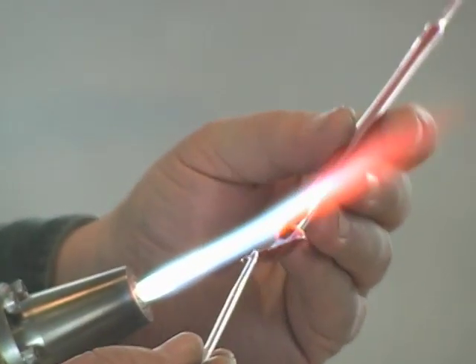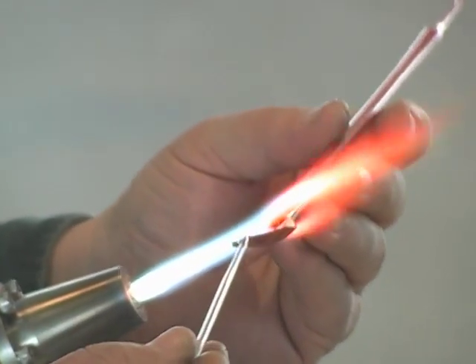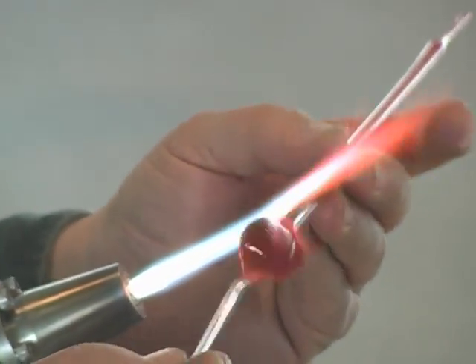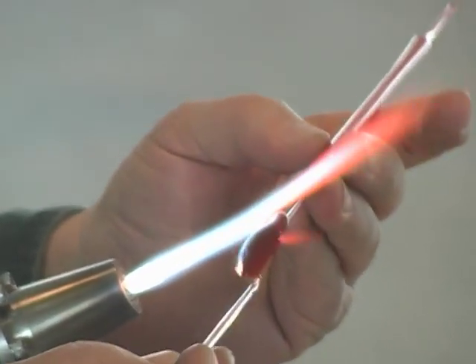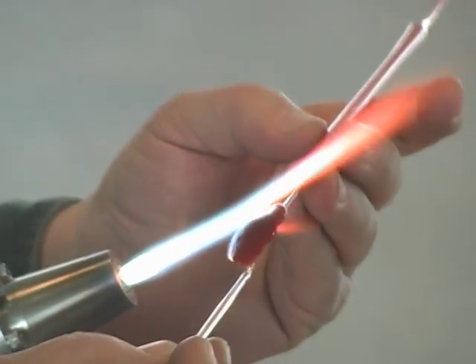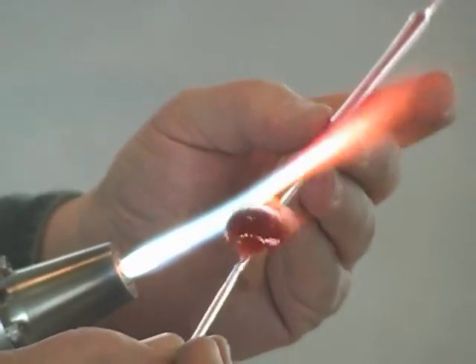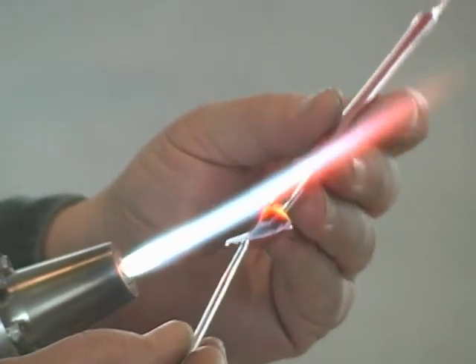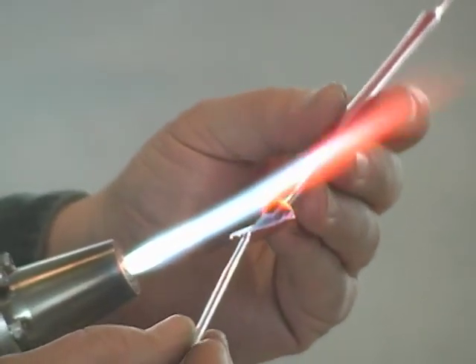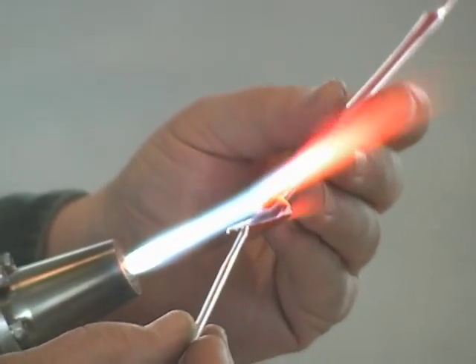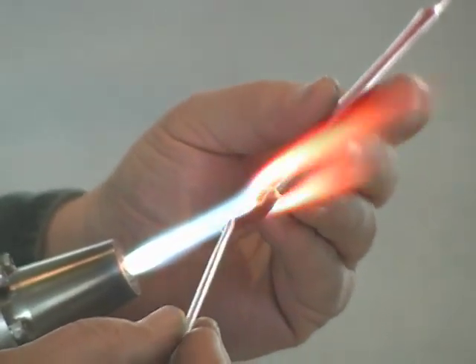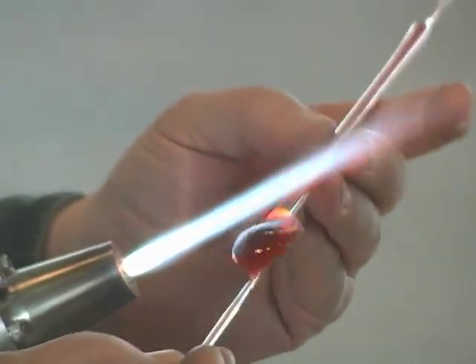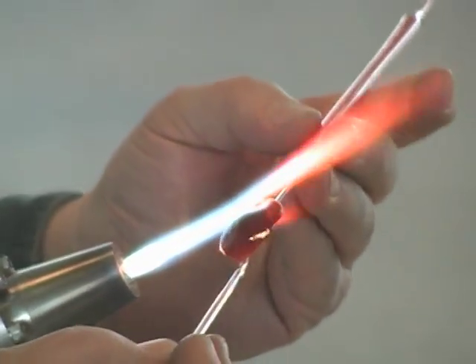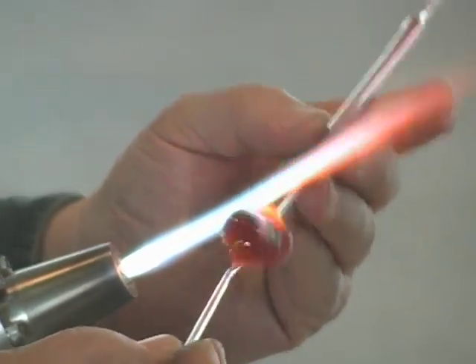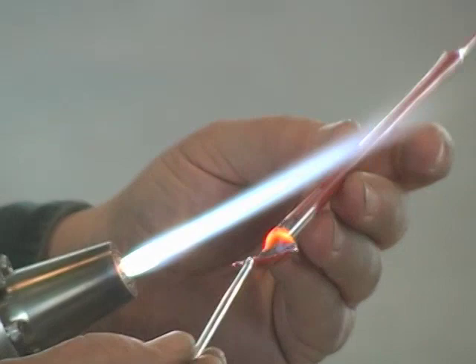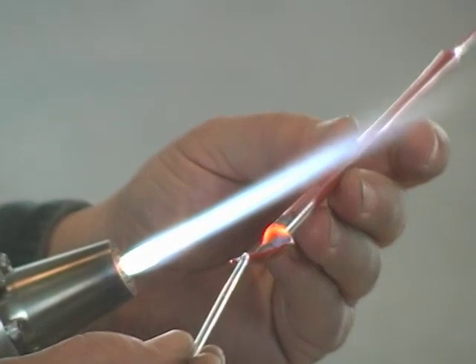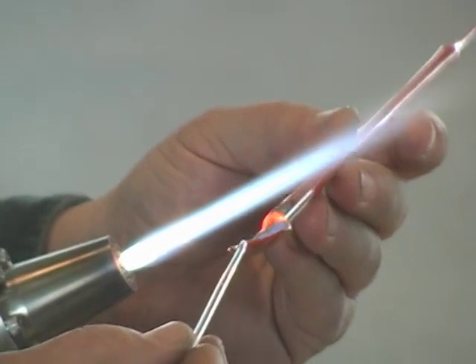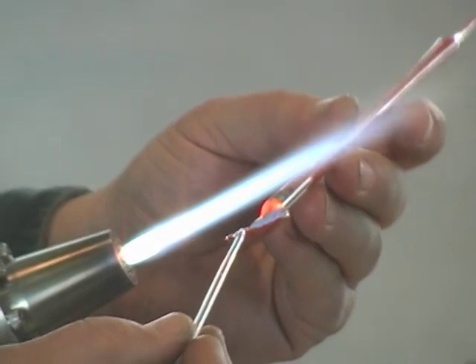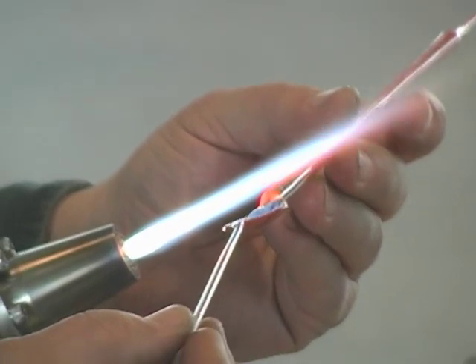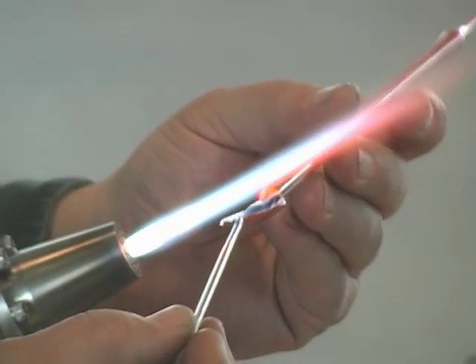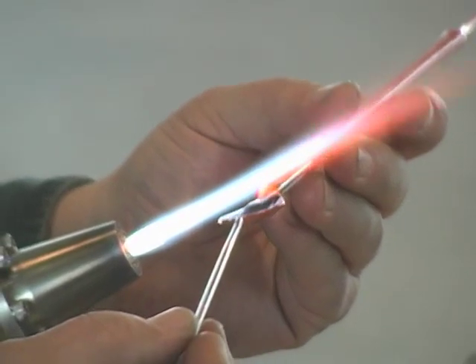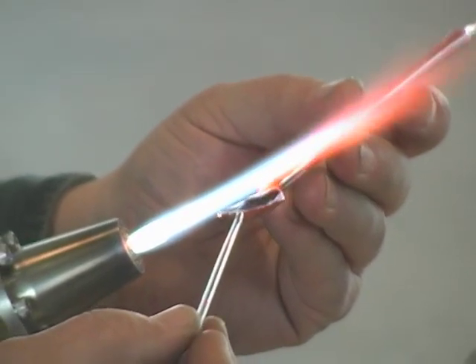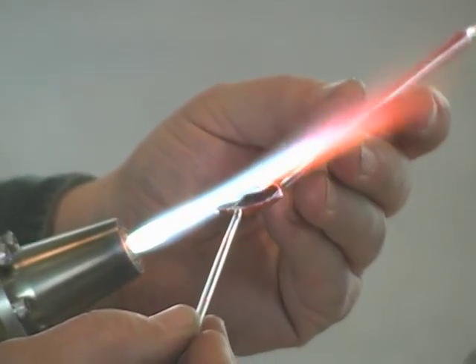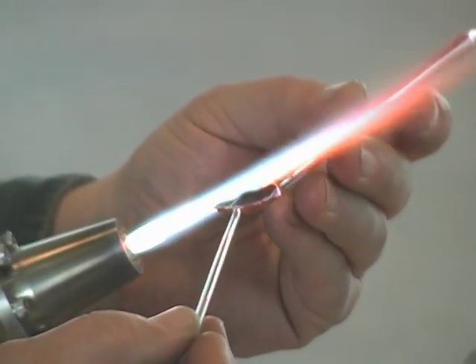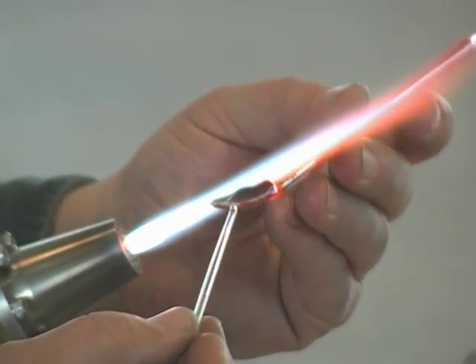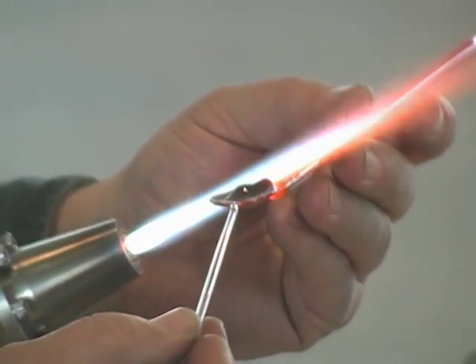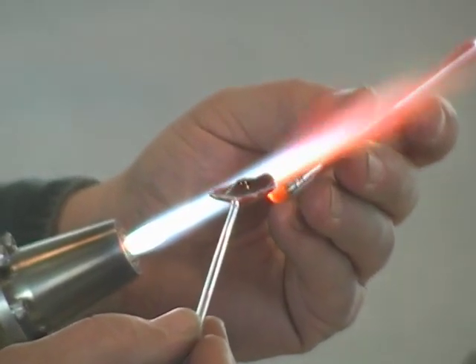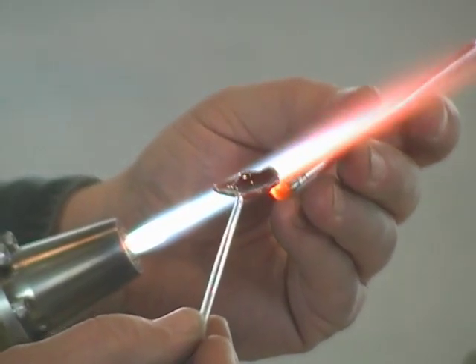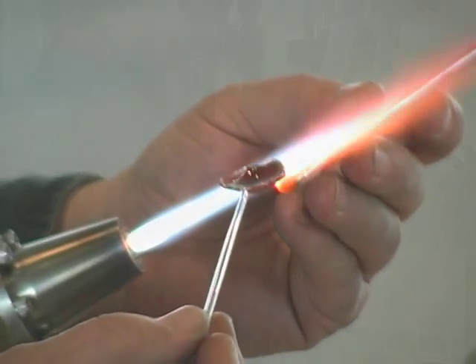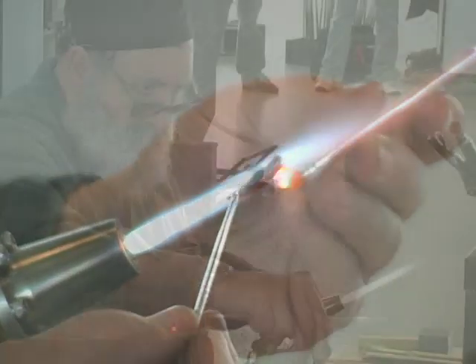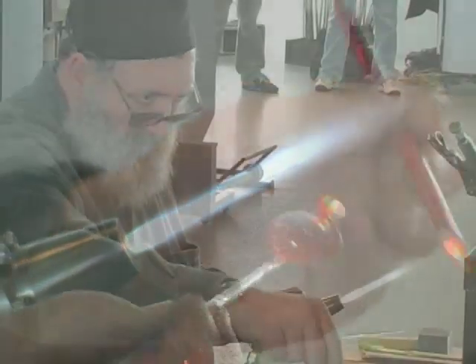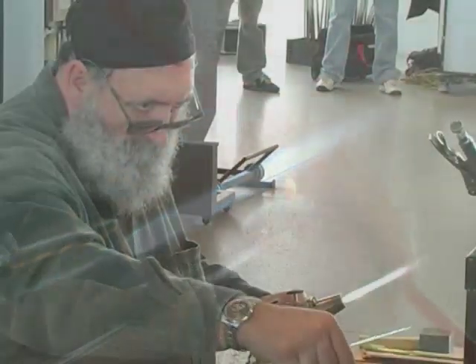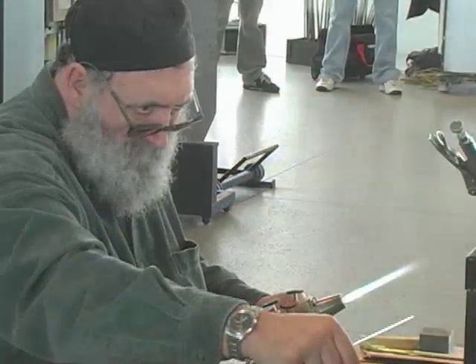At the age of 23, he set up his own flameworking studio, having taught himself how to do flamework, because it wasn't taught at the factories.